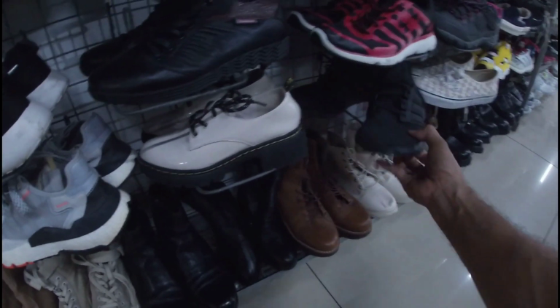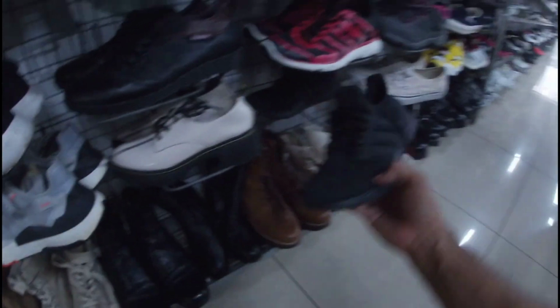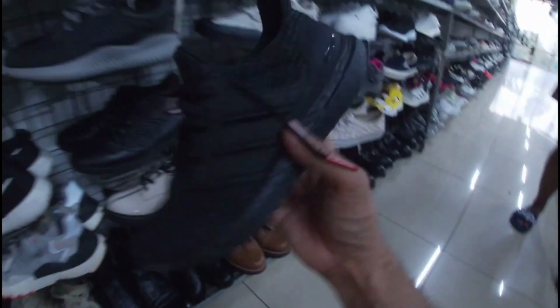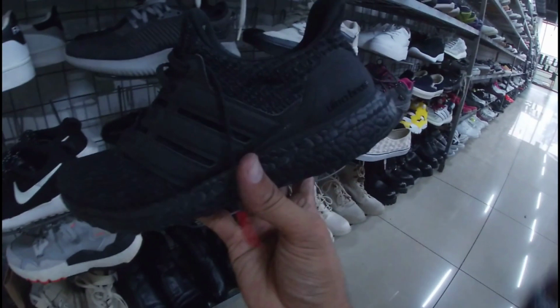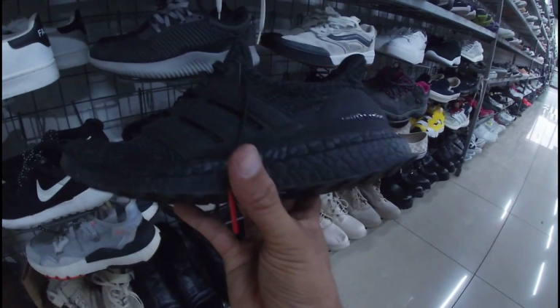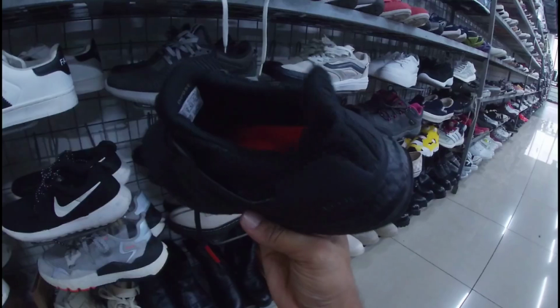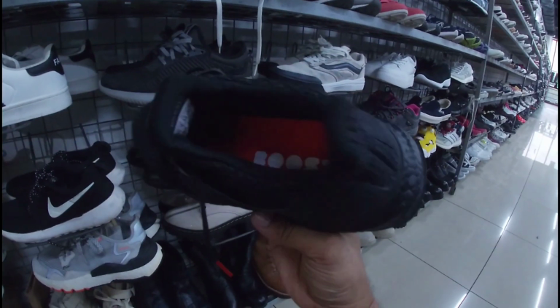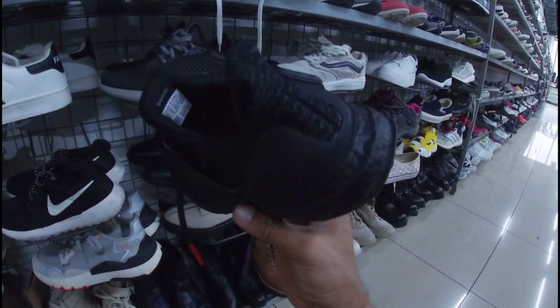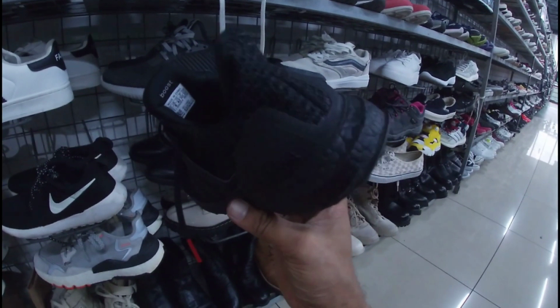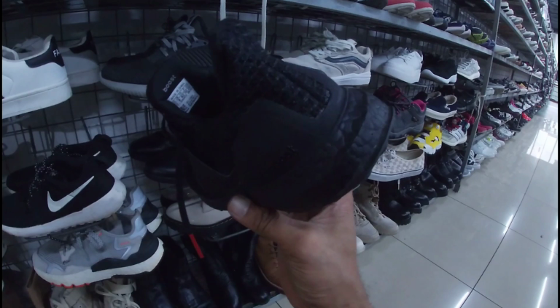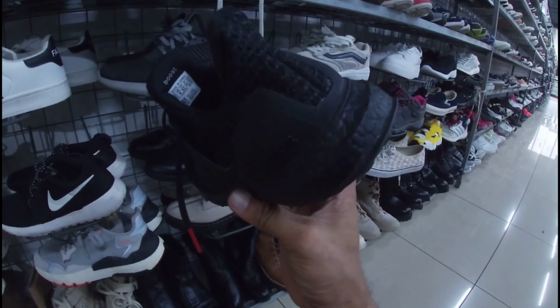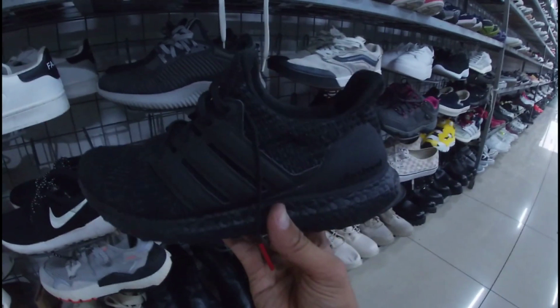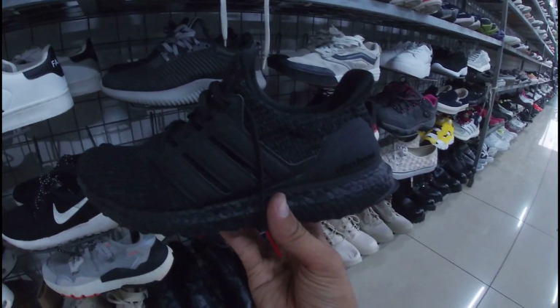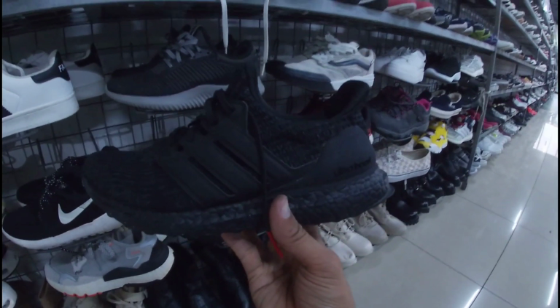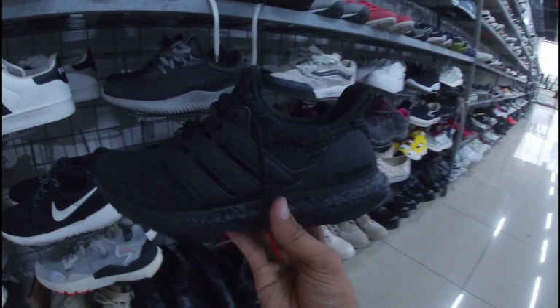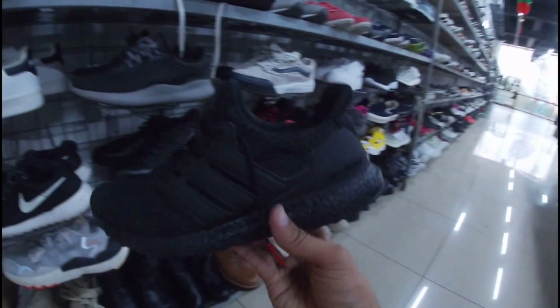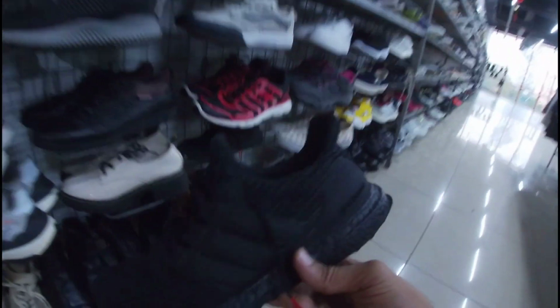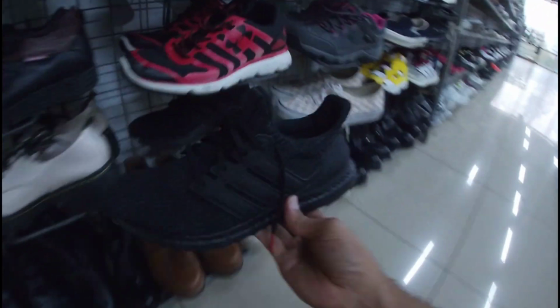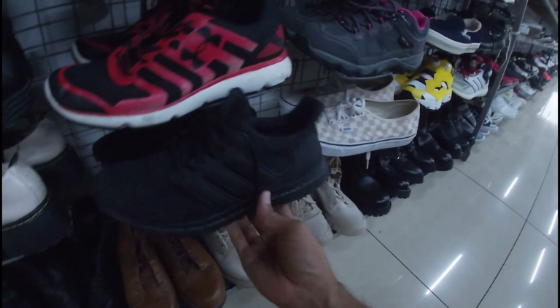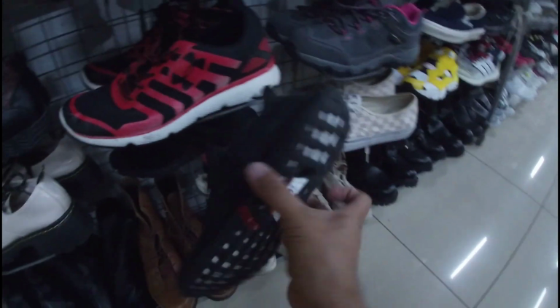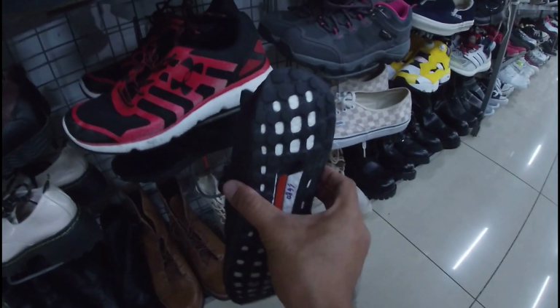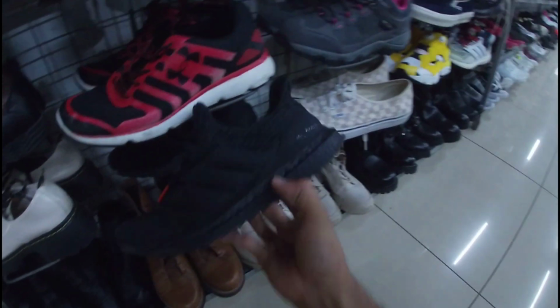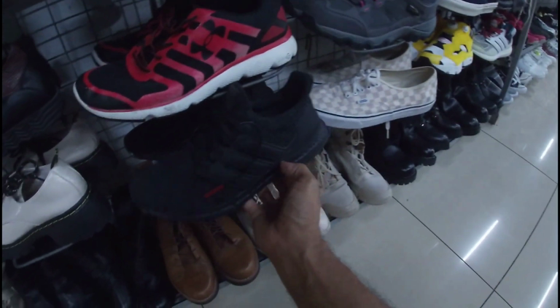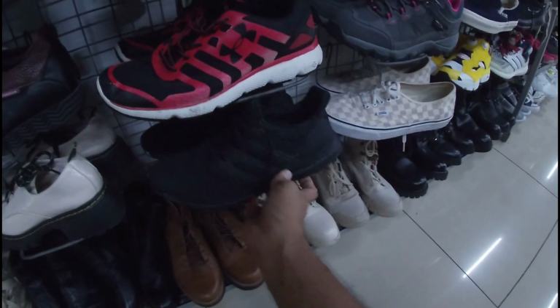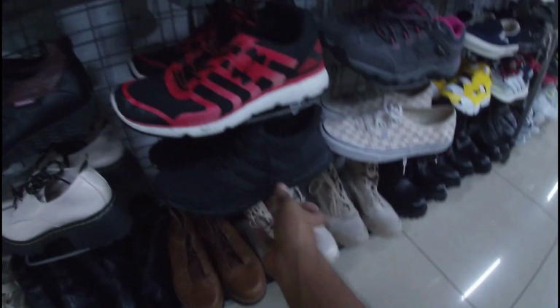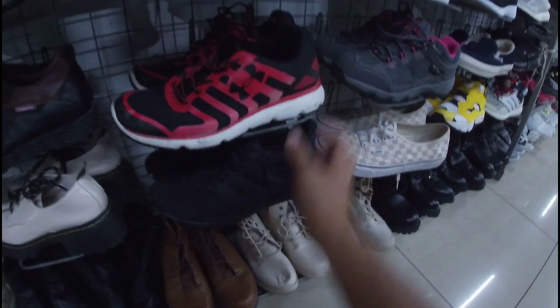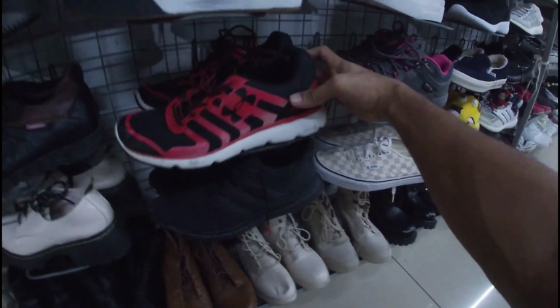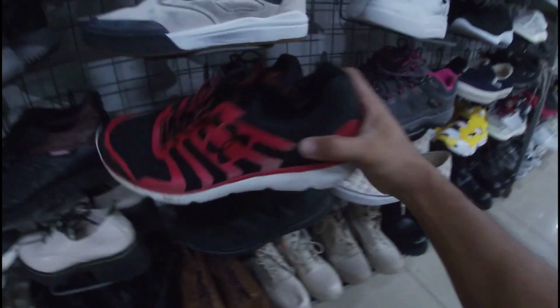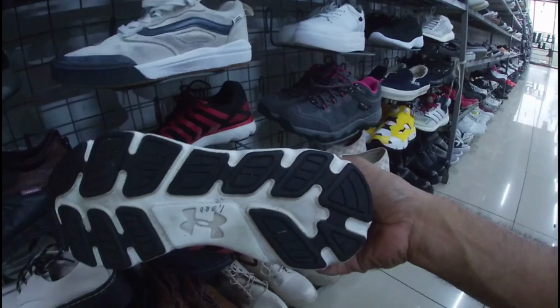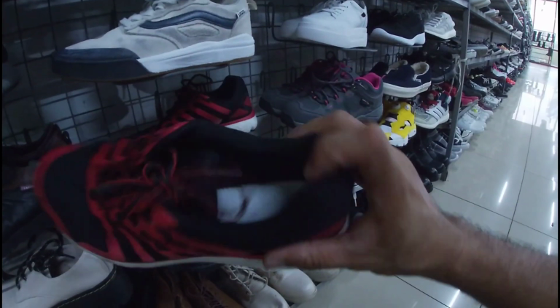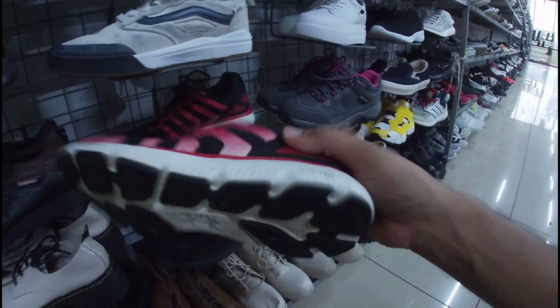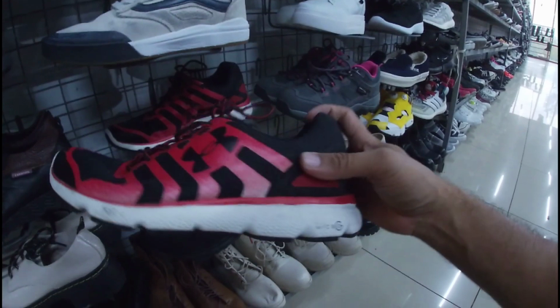Ito, Ultra Boost na triple black. 1,680 pesos. Size 8. Triple black na Ultra Boost — okay pa ito, goods pa. Wala pang open. Solid po. Ito — wala lang insole, mga gala.